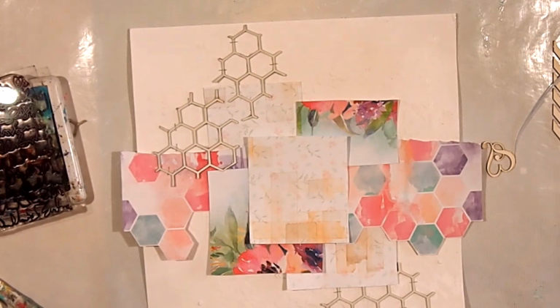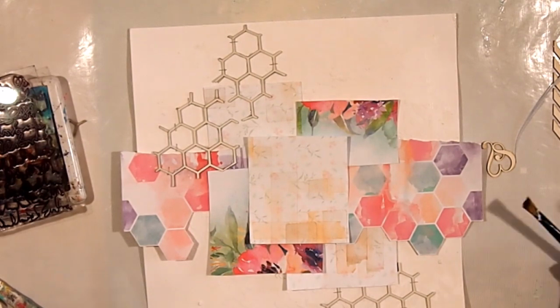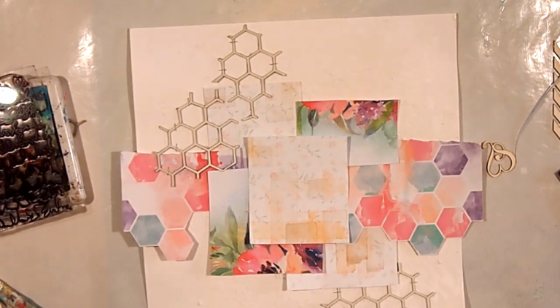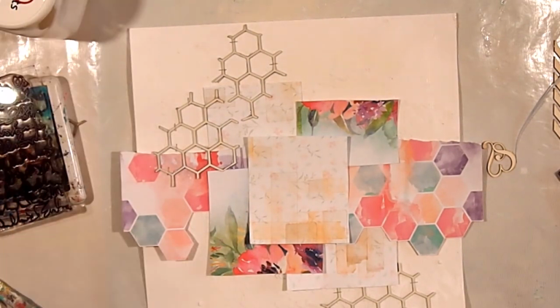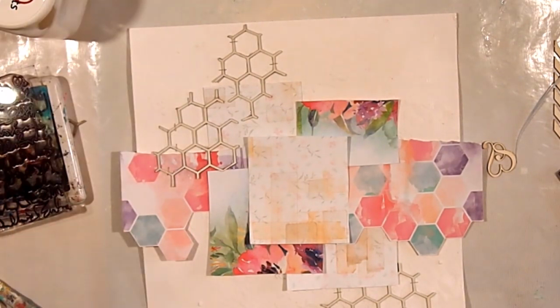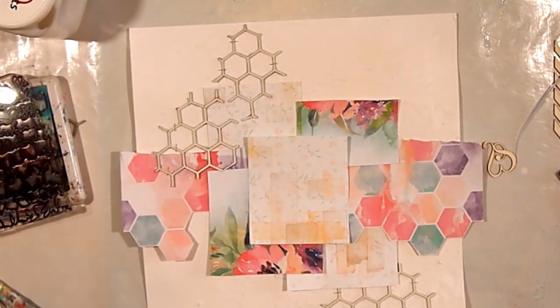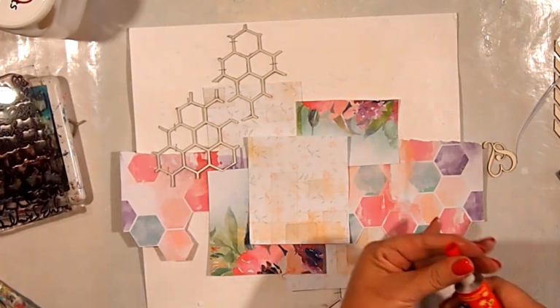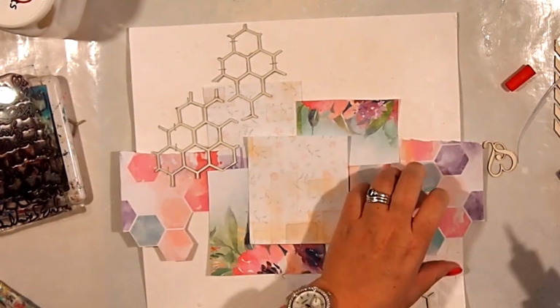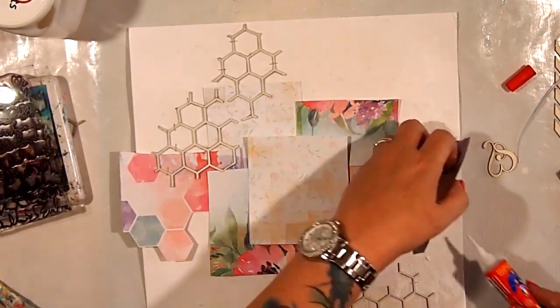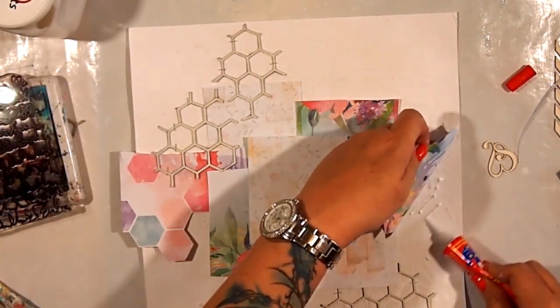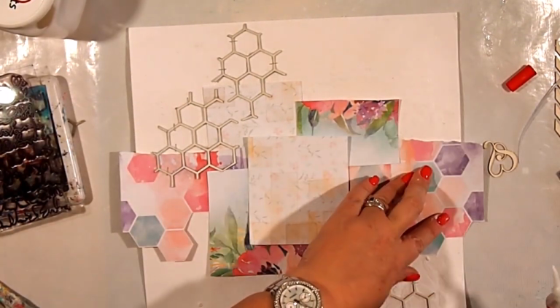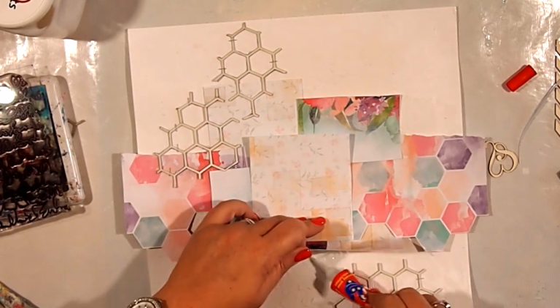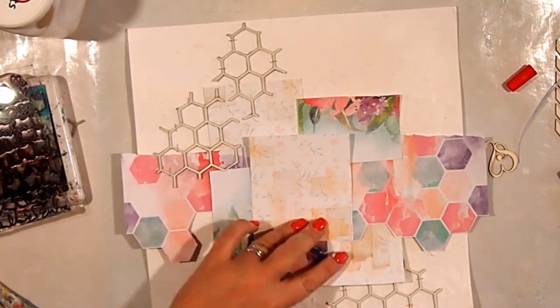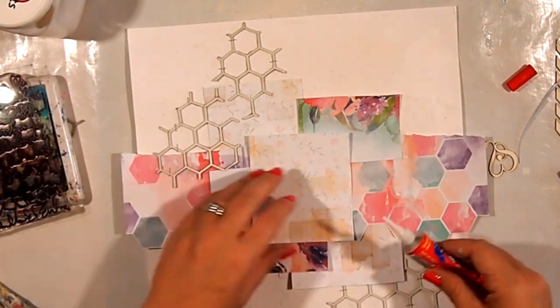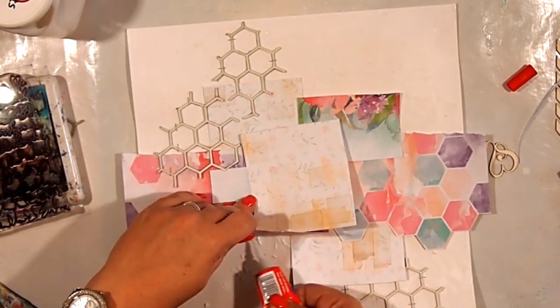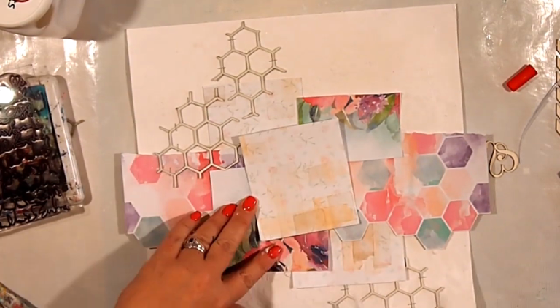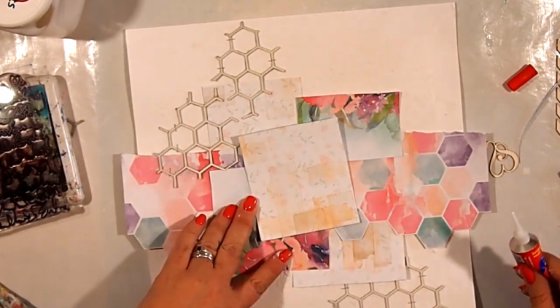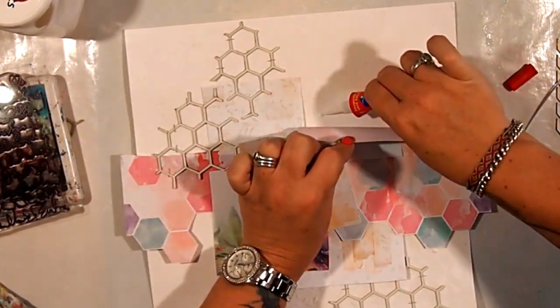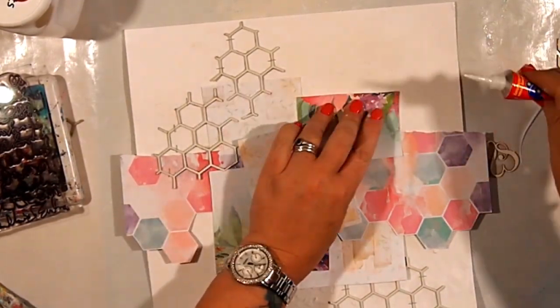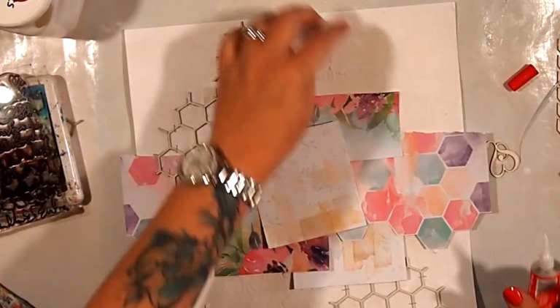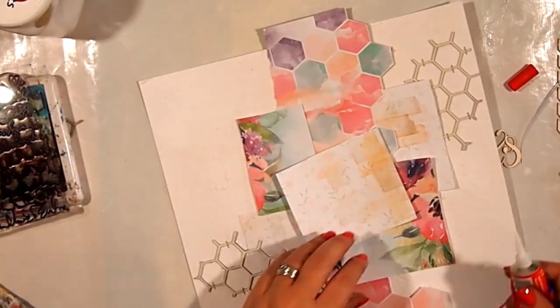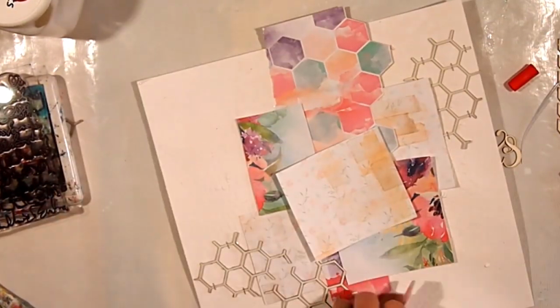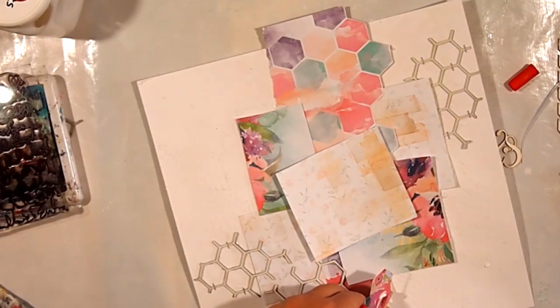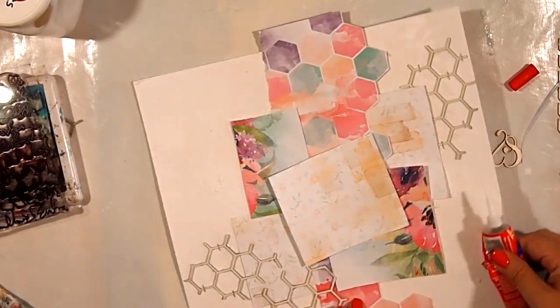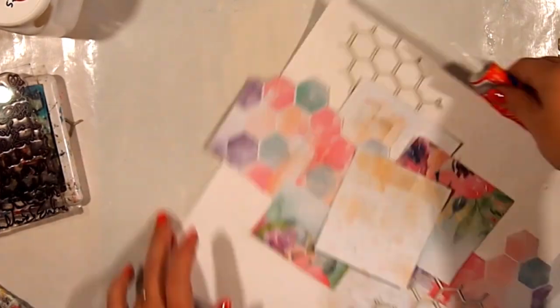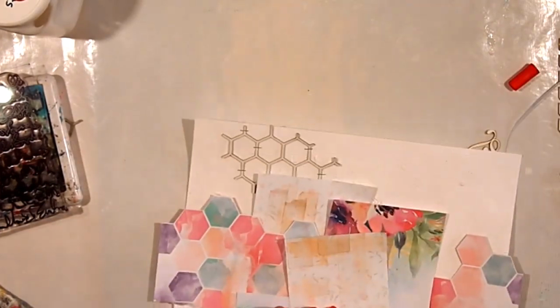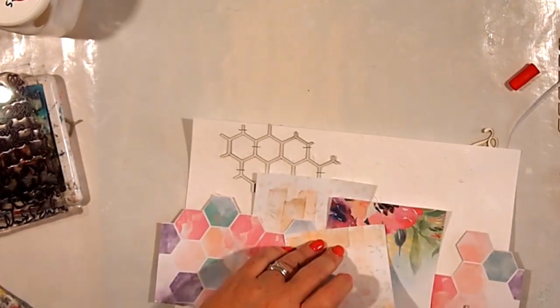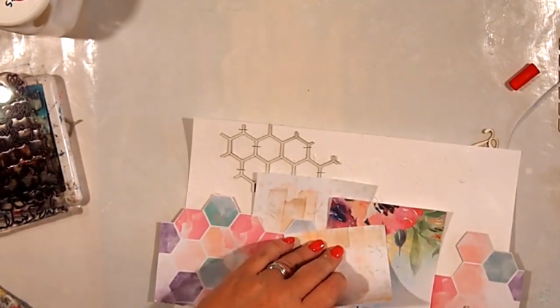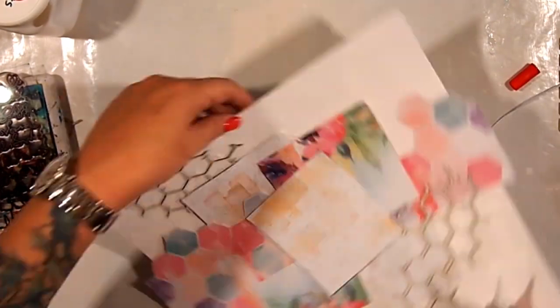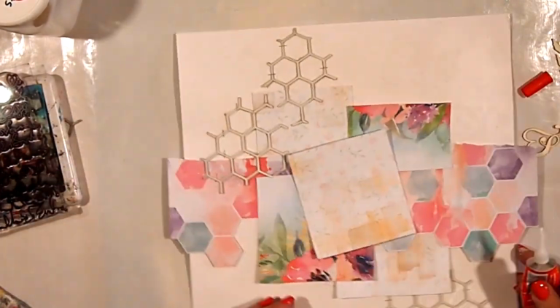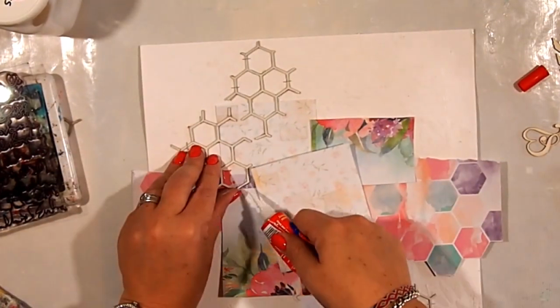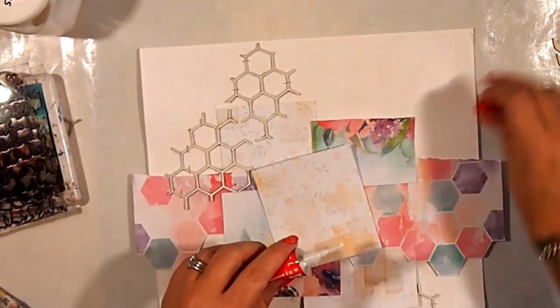That's the point that I realise it's clear Gesso, not gel medium. So in with the glue — I pop a little bit of glue under just to make sure that everything is stuck down really, really nicely. Does anybody else have days like that when you can't work out what on earth you're doing? Or is it just me?